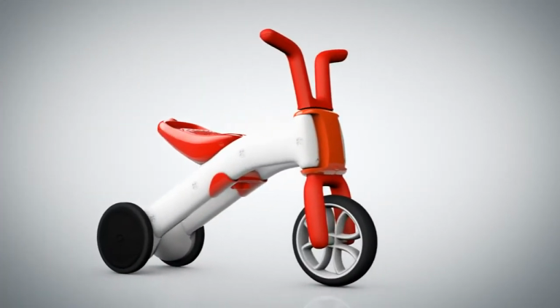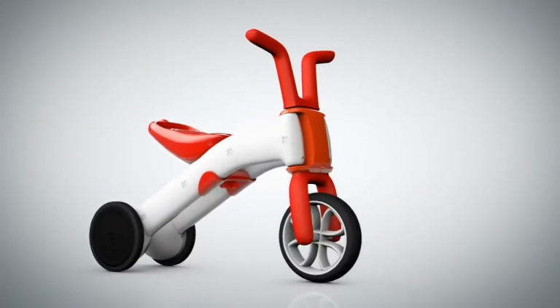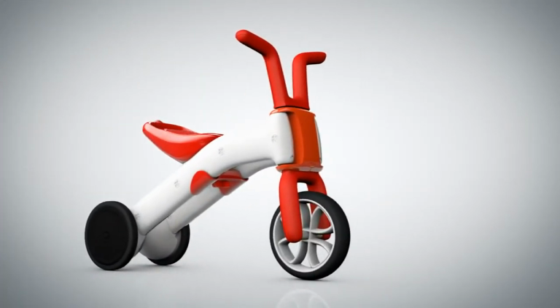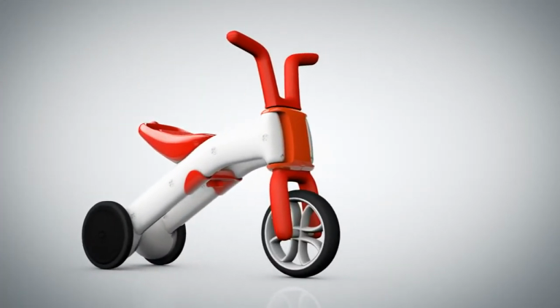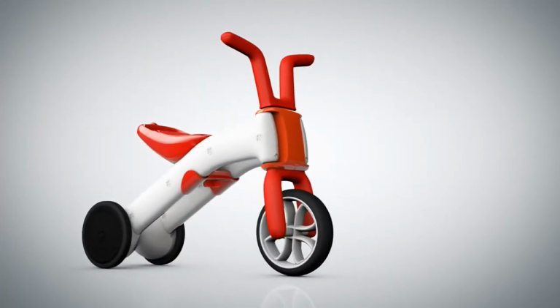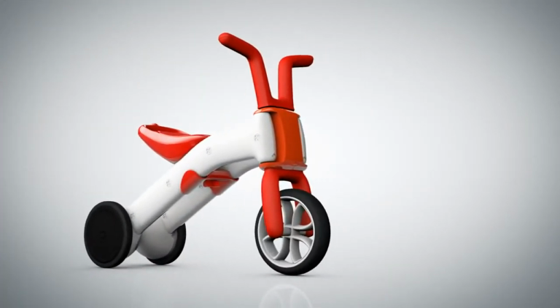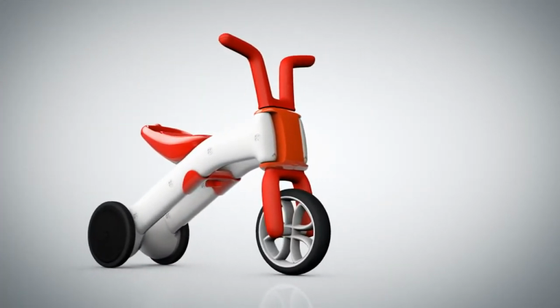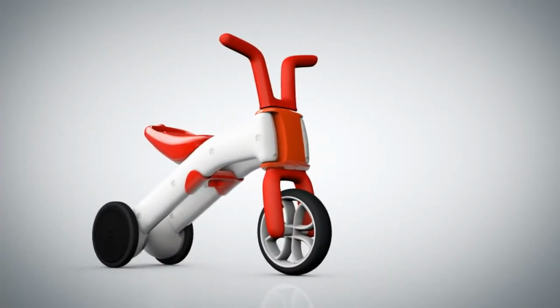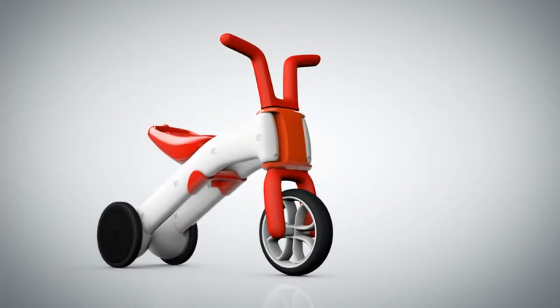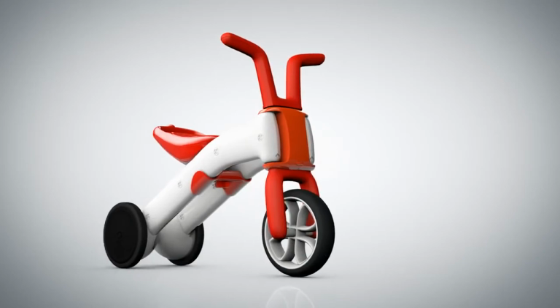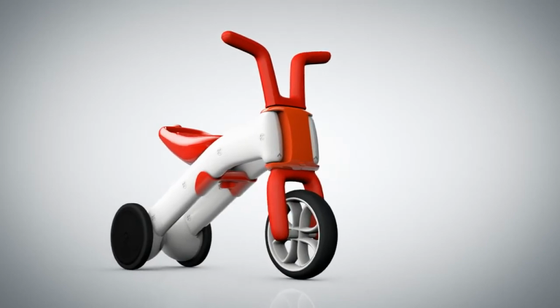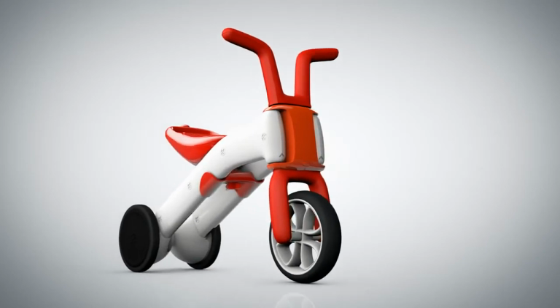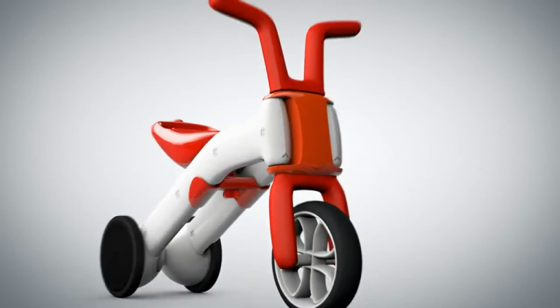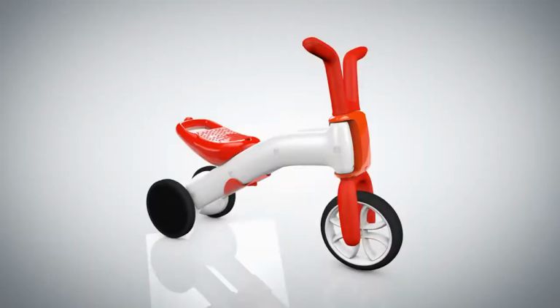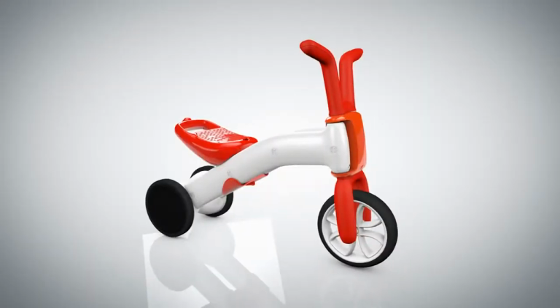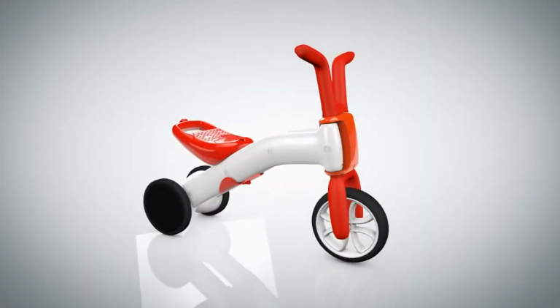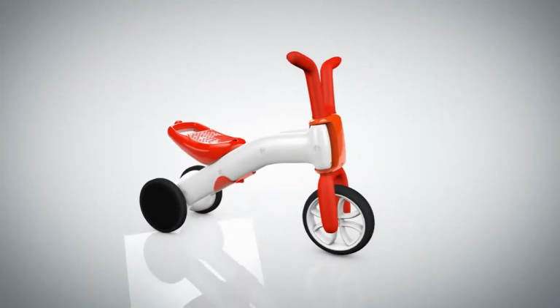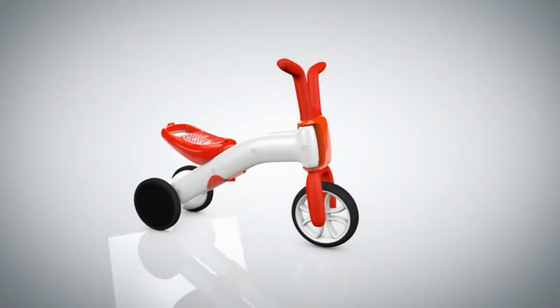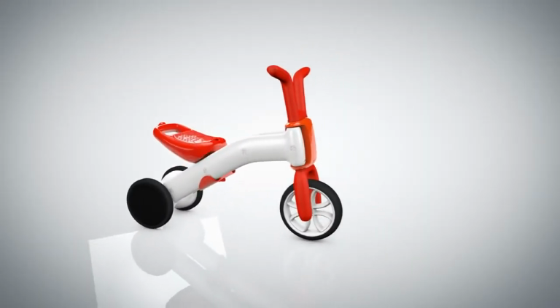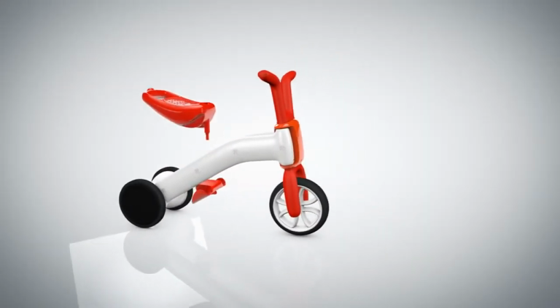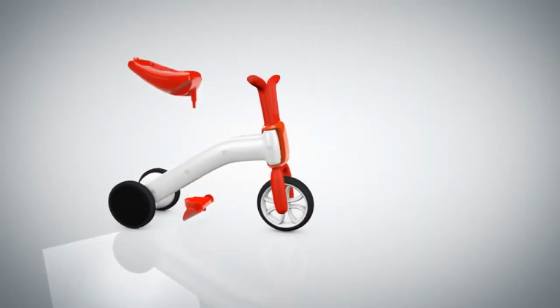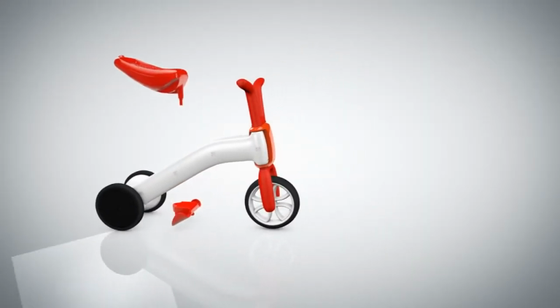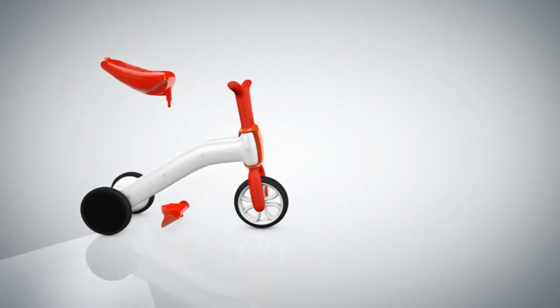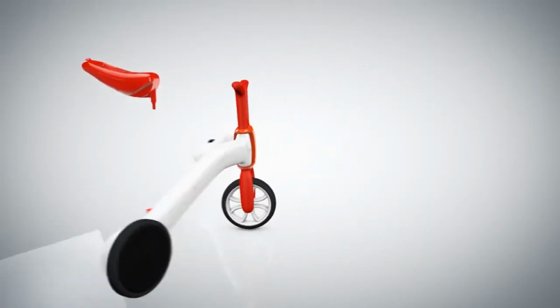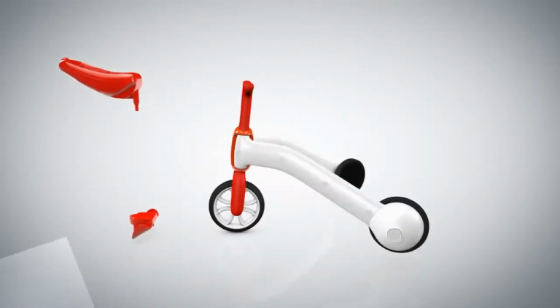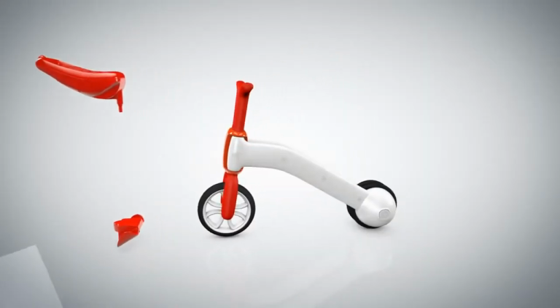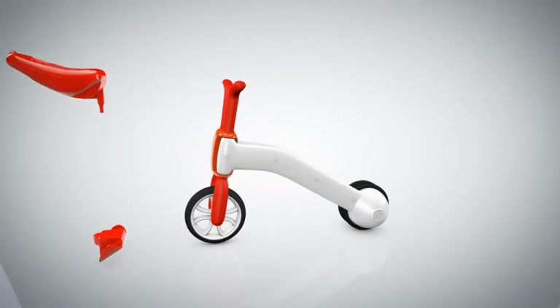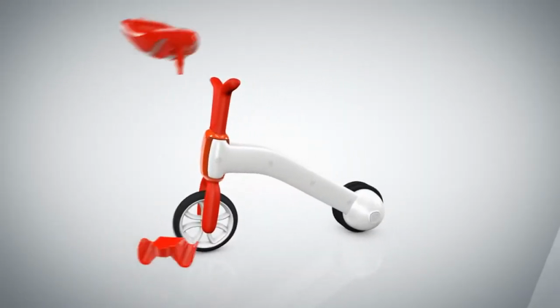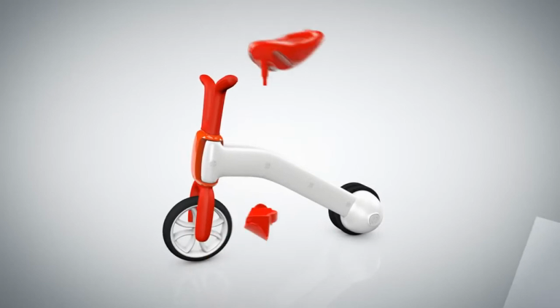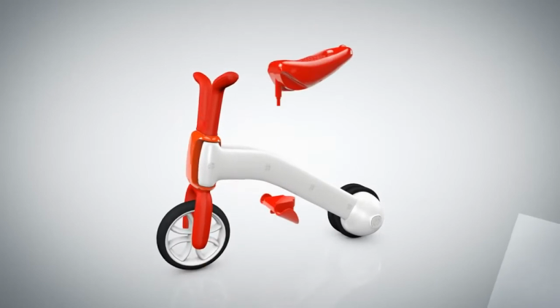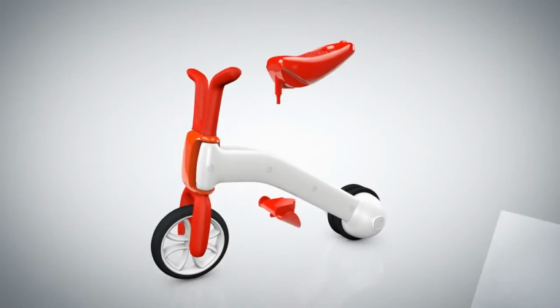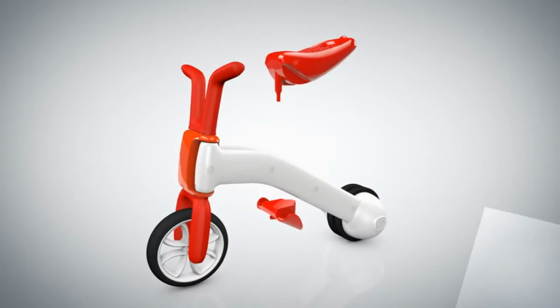As a real balance bike is still too heavy and big to handle, why don't you ask your mom or dad to take off the Bunzee seat and switch to the two-wheeled balance mode.